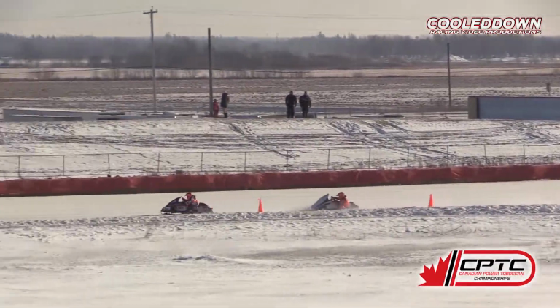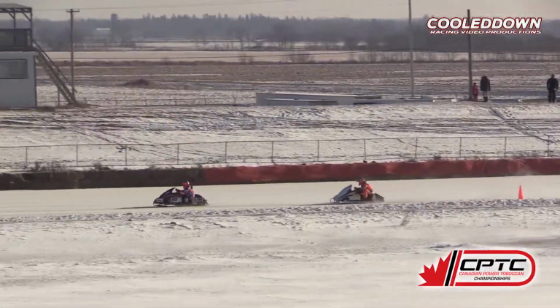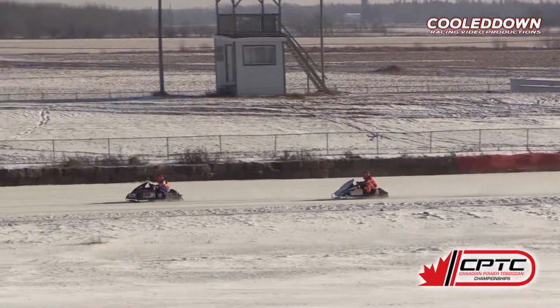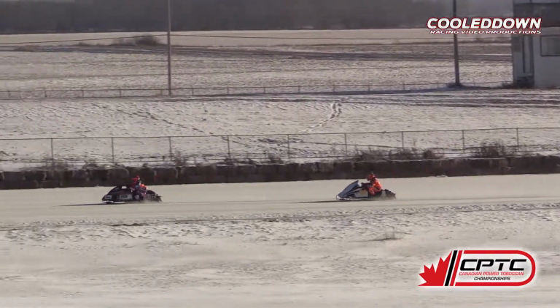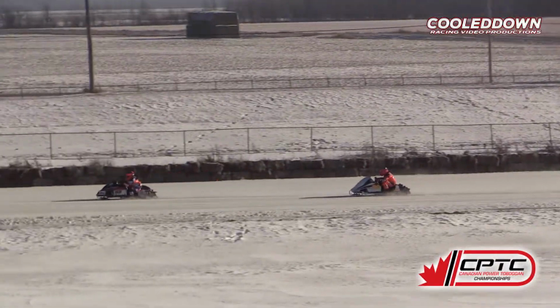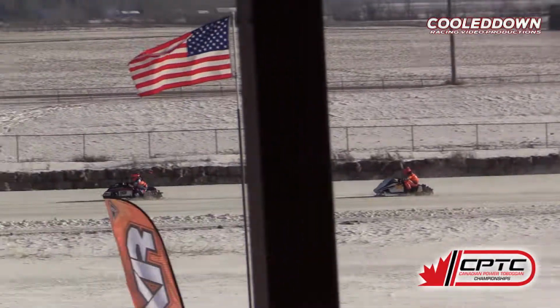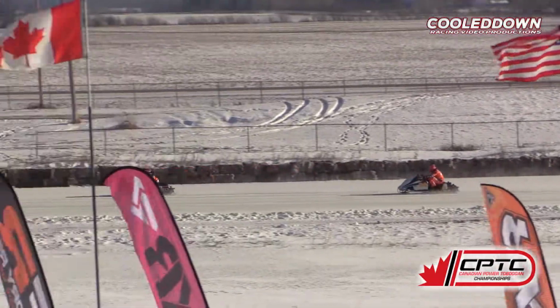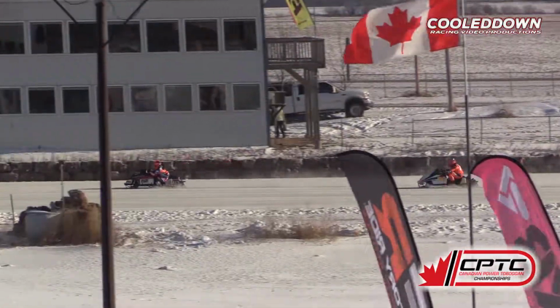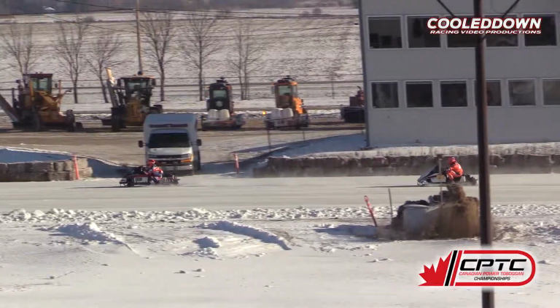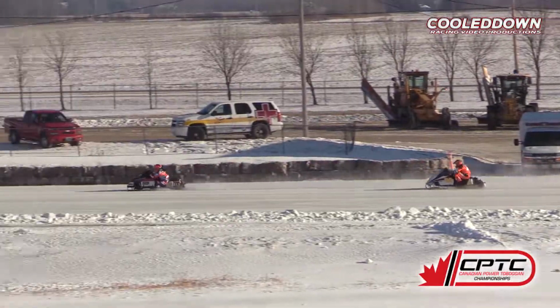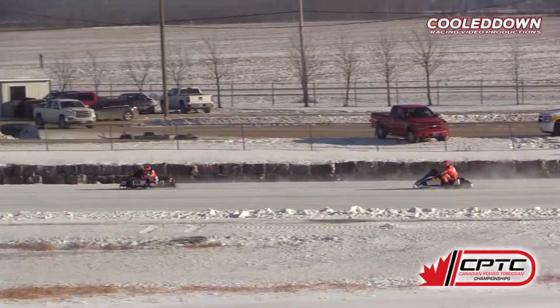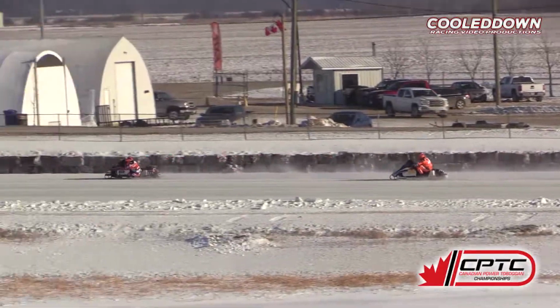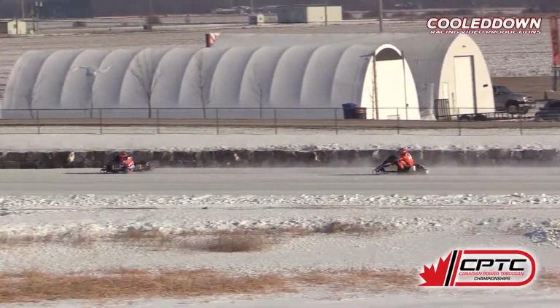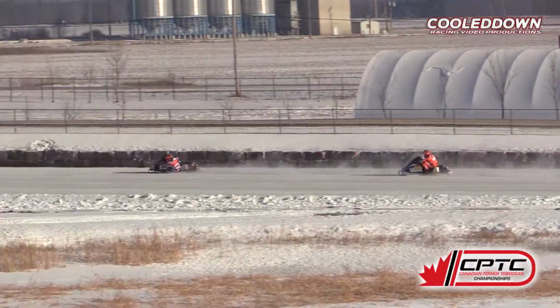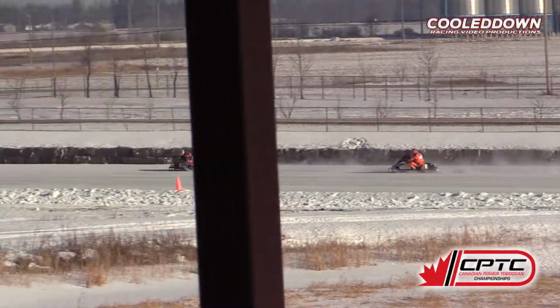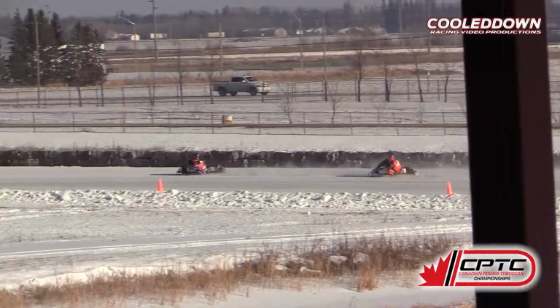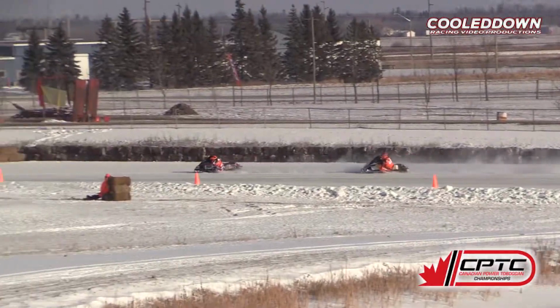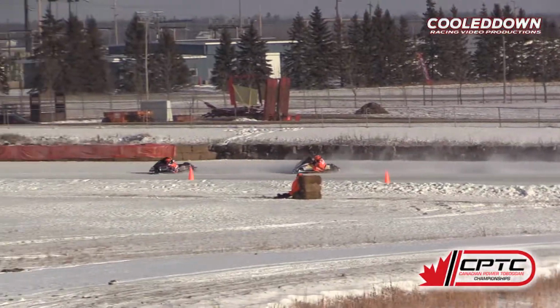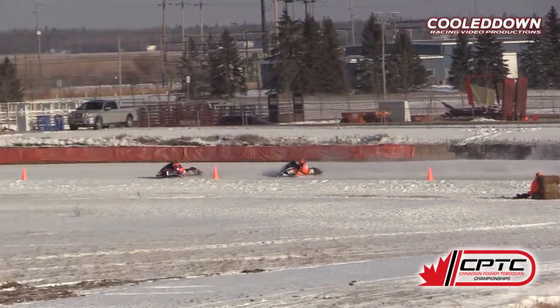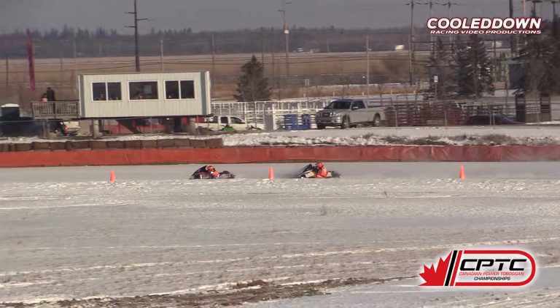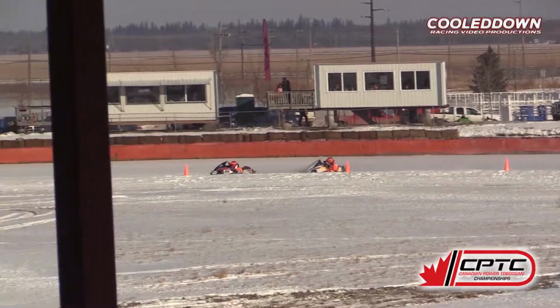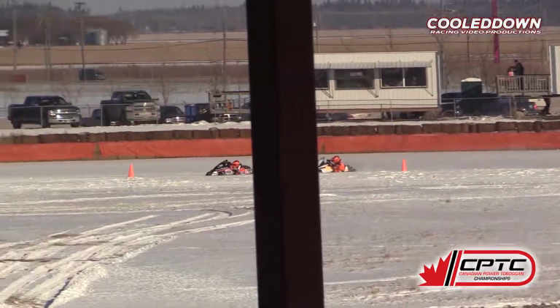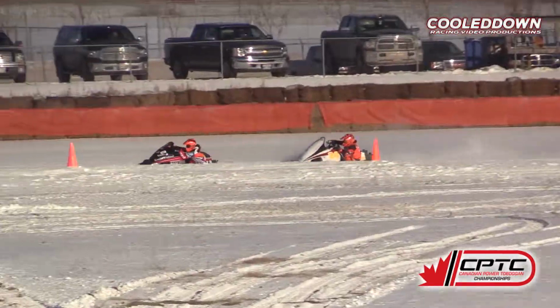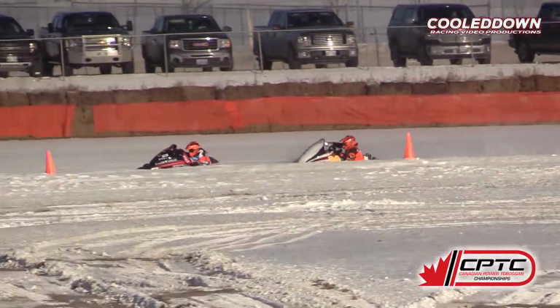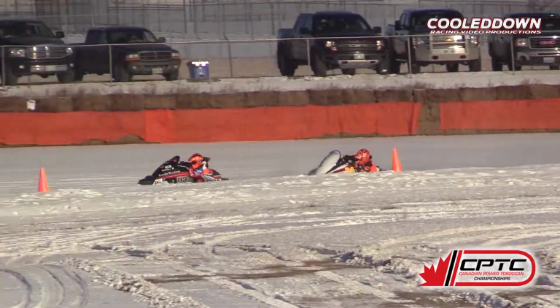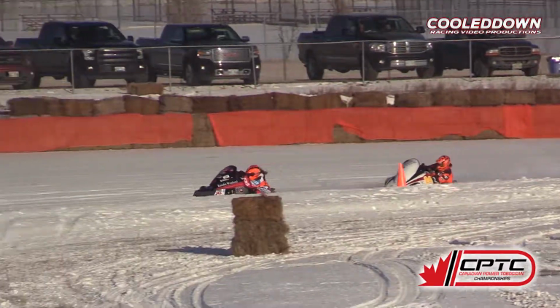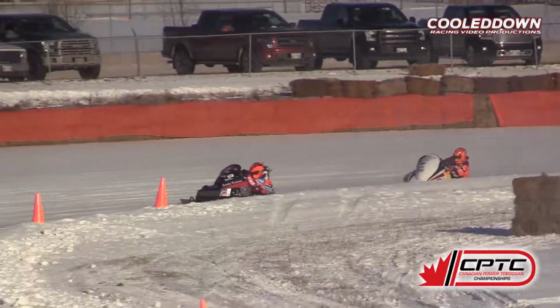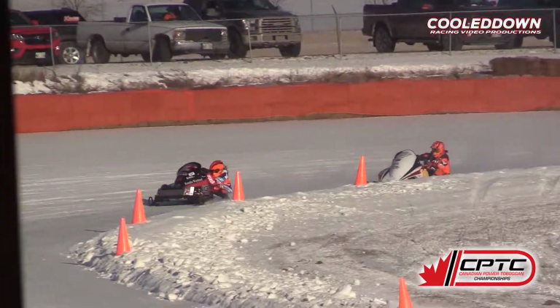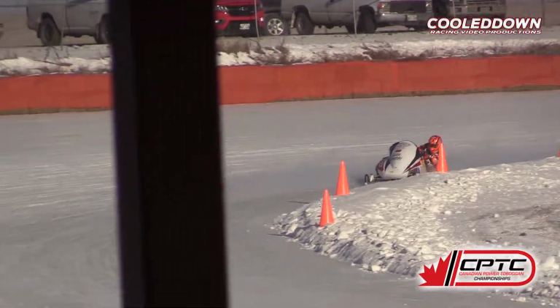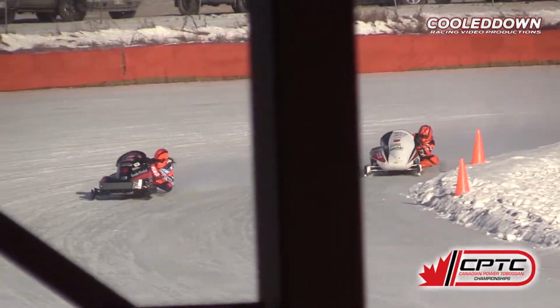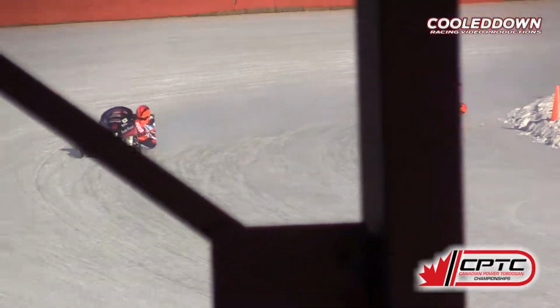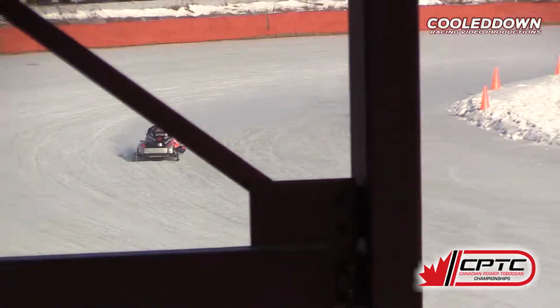Jordan Sobecki slowly reeling in your leader. There's some time remaining here in this five-lap race. Sobecki appears to be getting into turn three a little quicker than Westland.